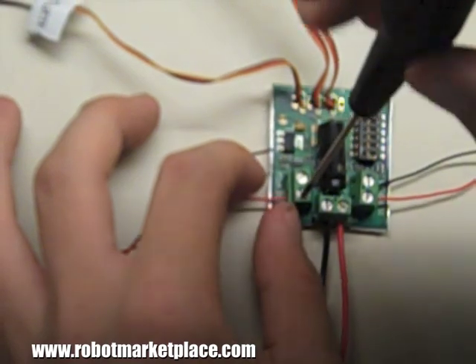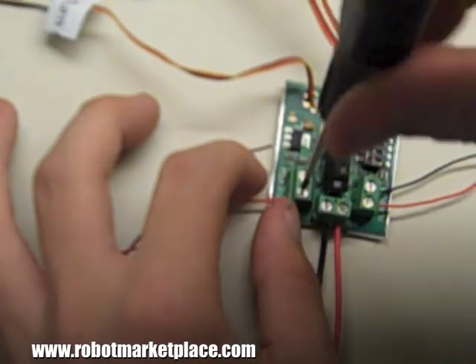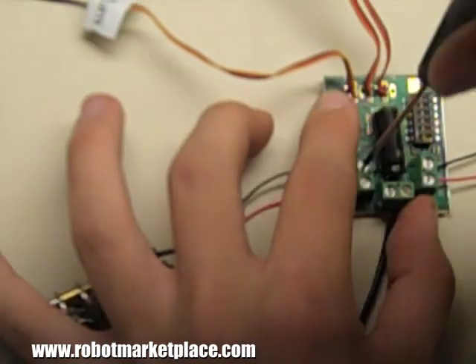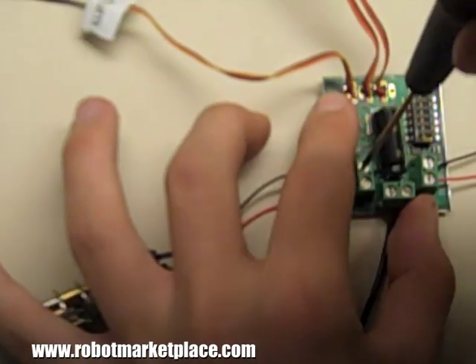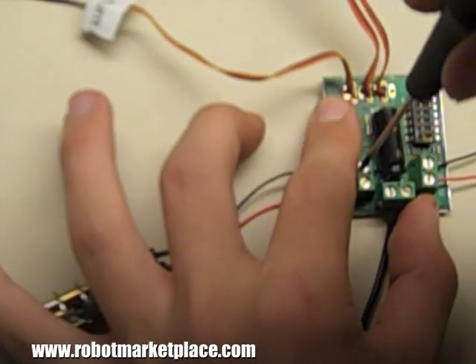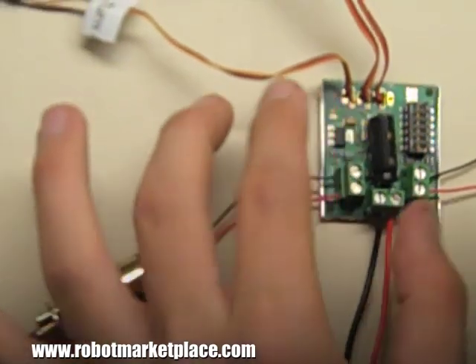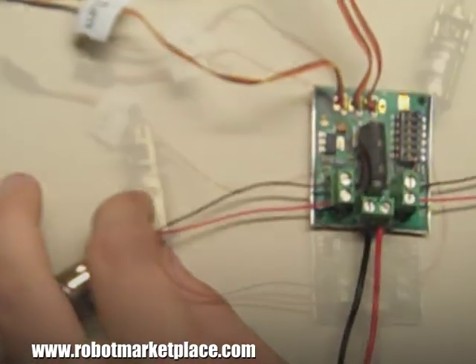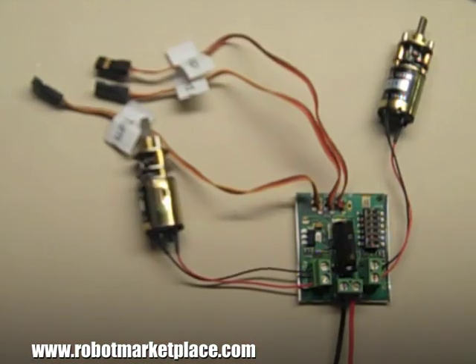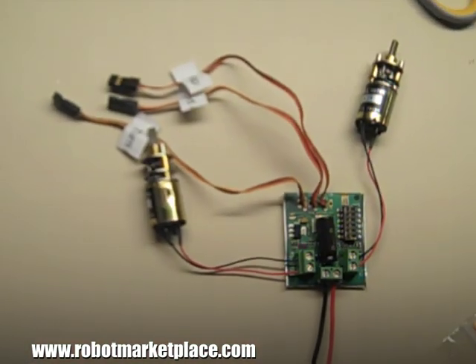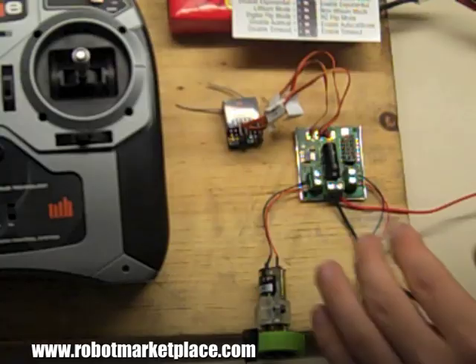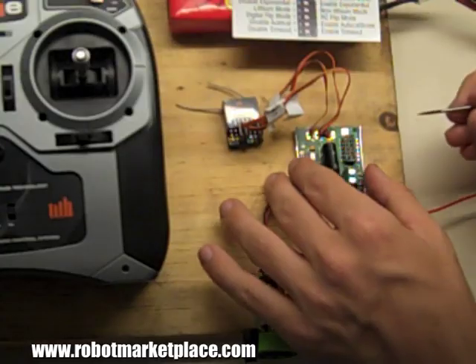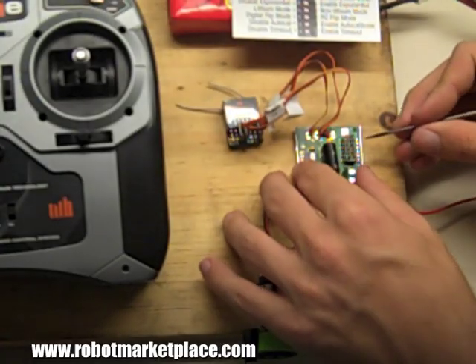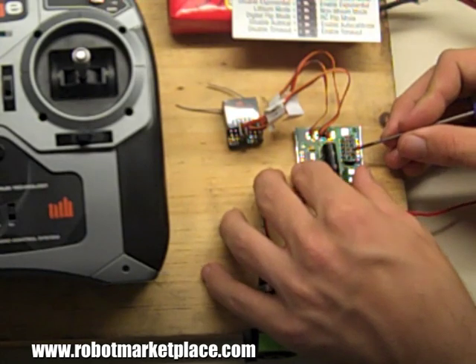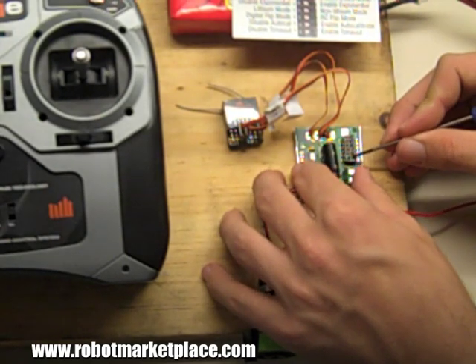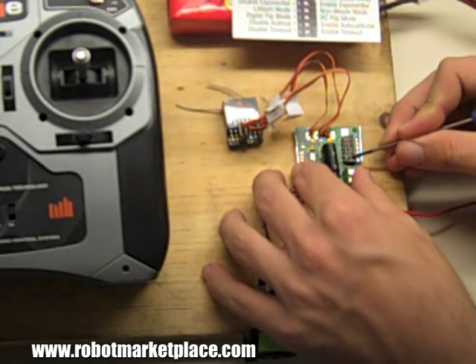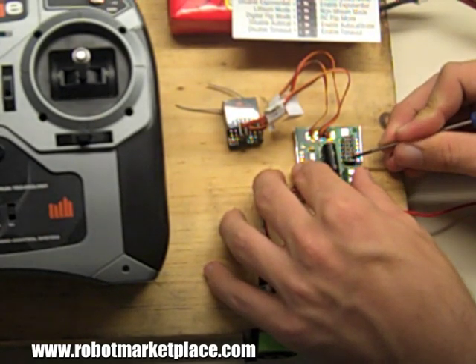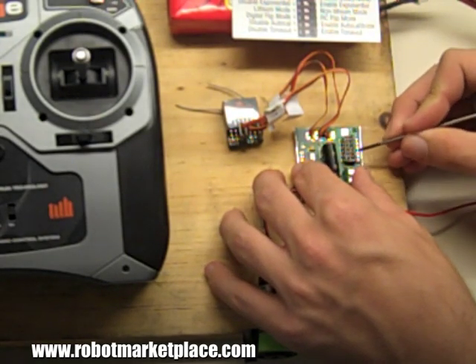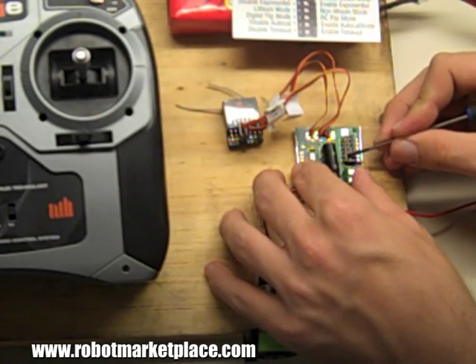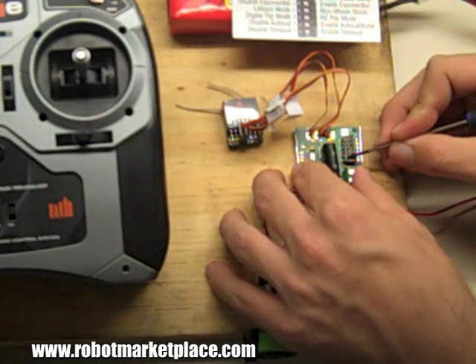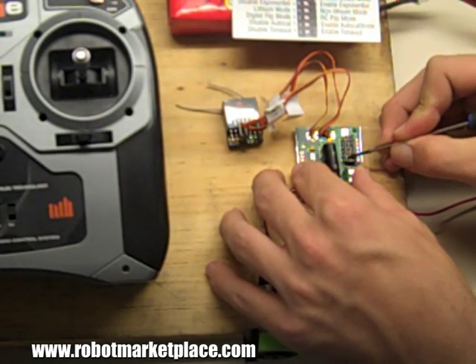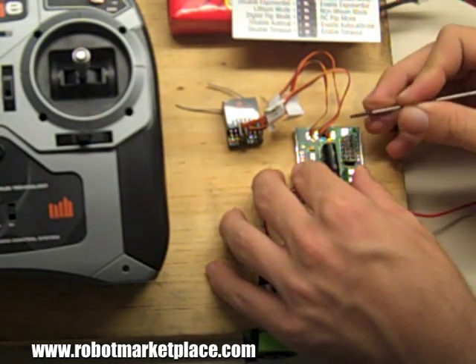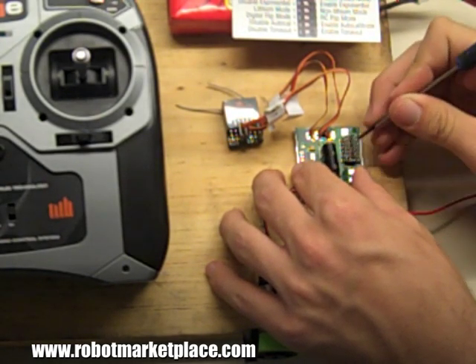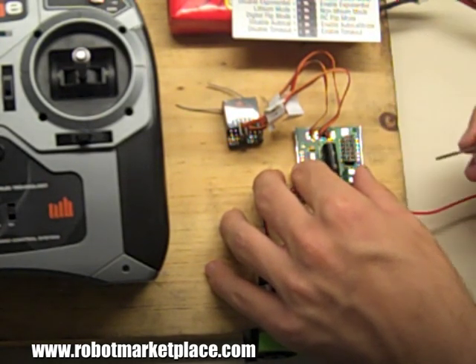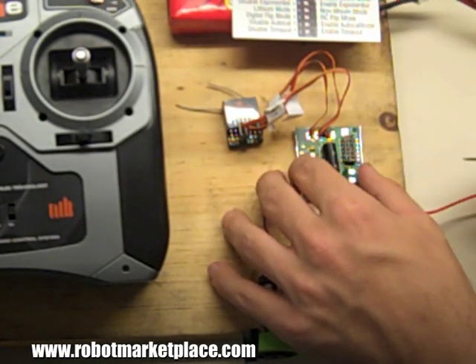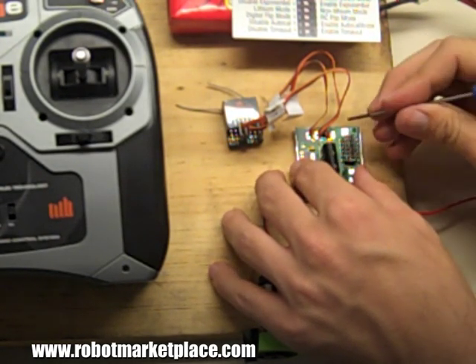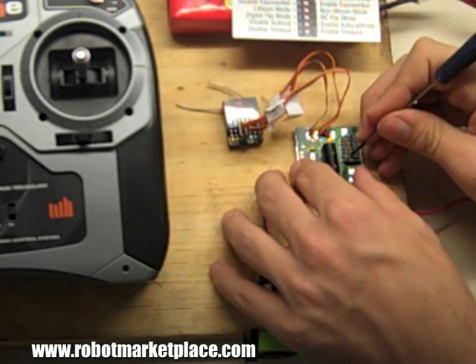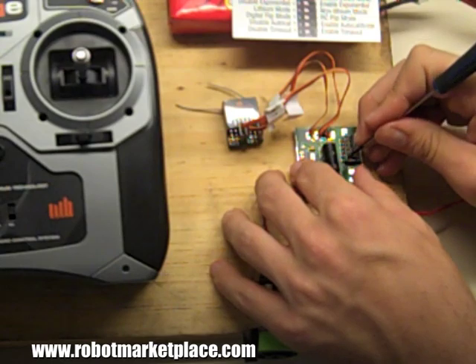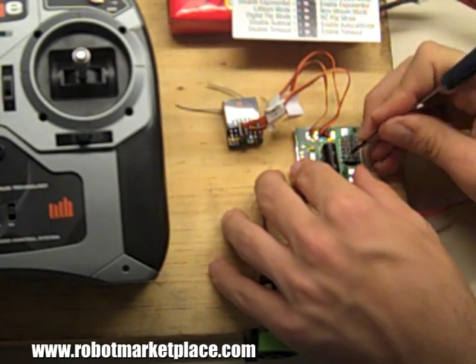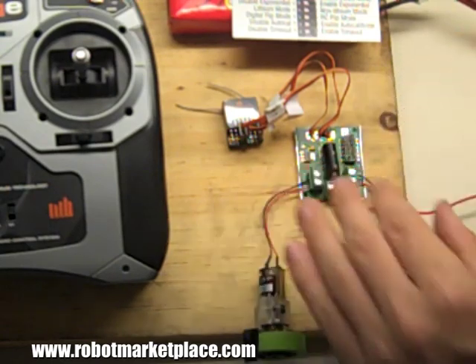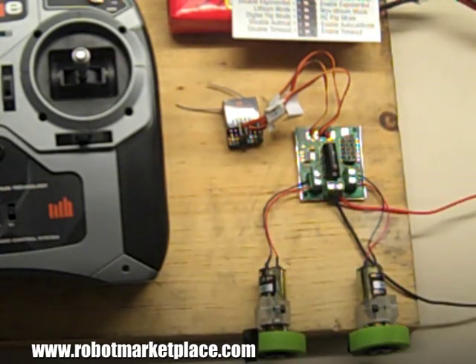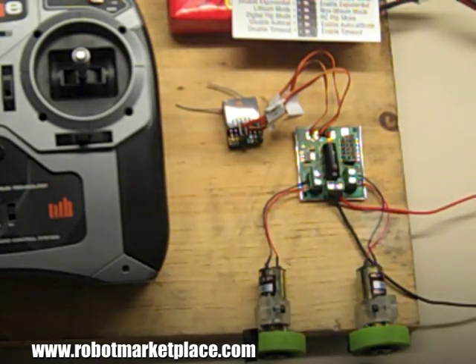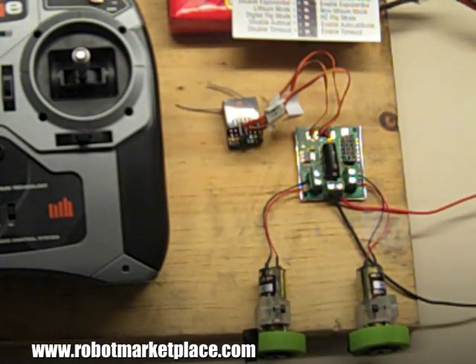The DIP switches control the various functions of the Sabertooth, such as input mode, low voltage lithium battery cutoff, exponential response, mixing mode, and serial mode. For more information on setting your DIP switches, refer to the user's guide that comes with your Sabertooth.